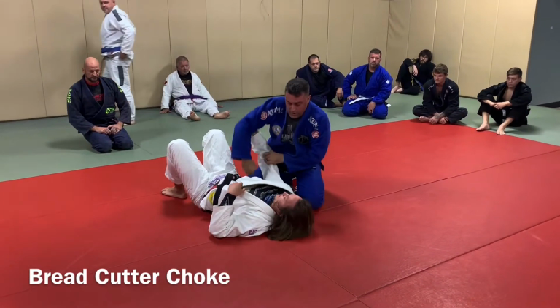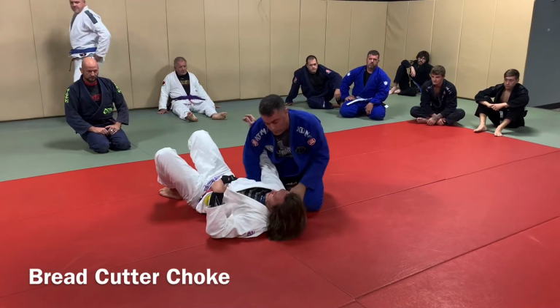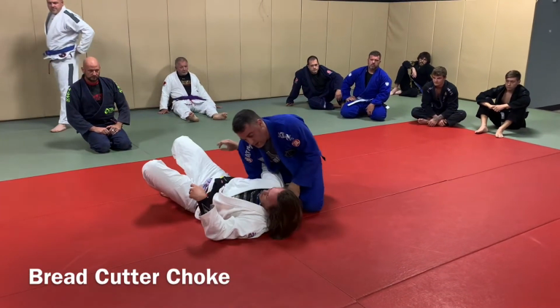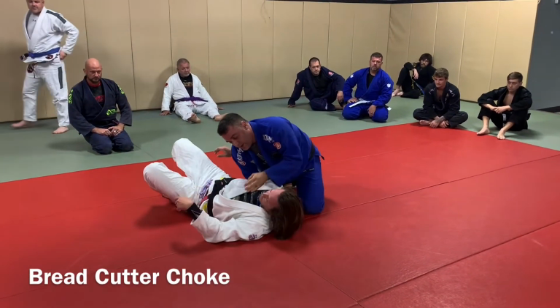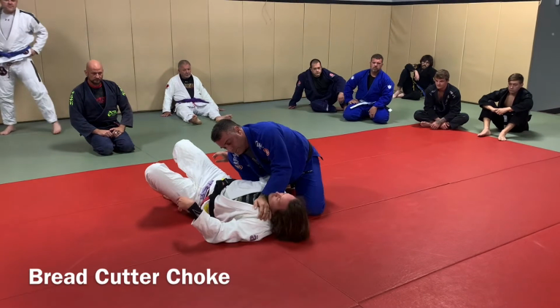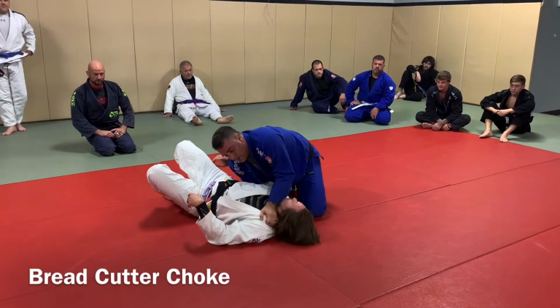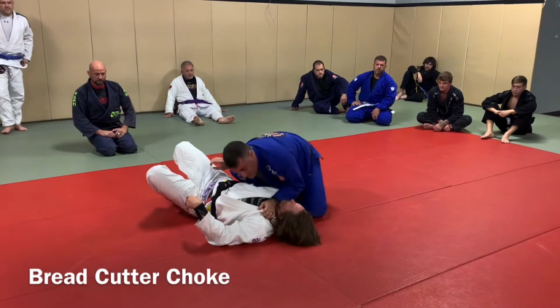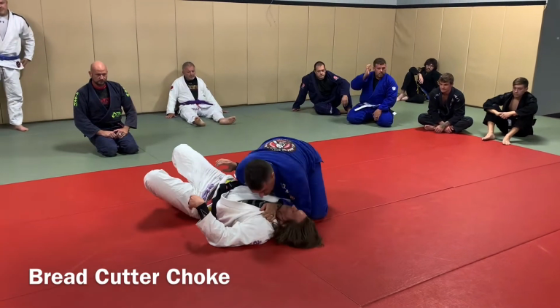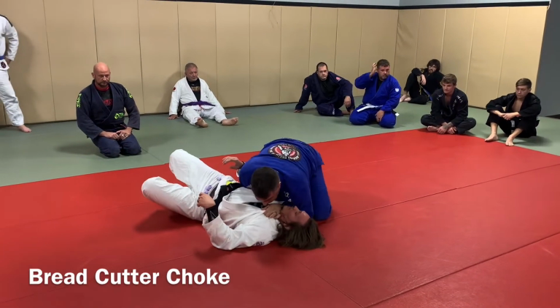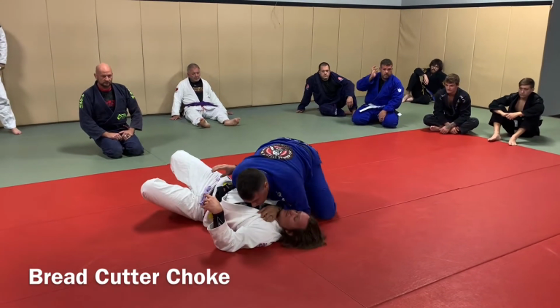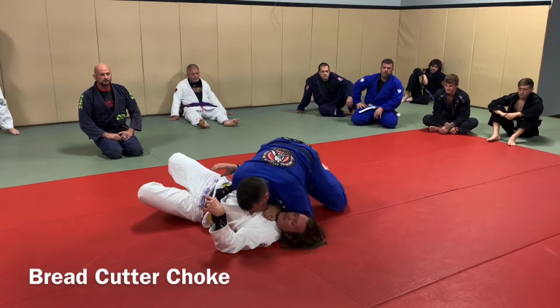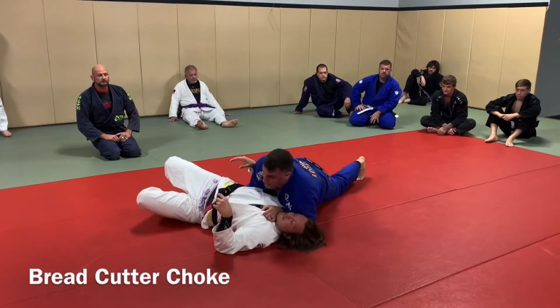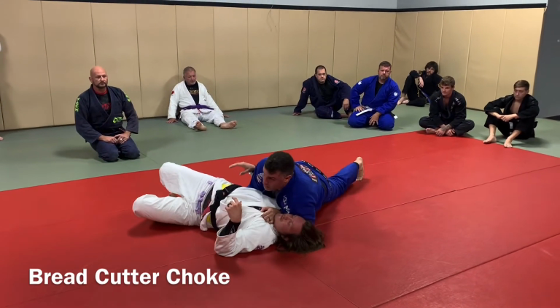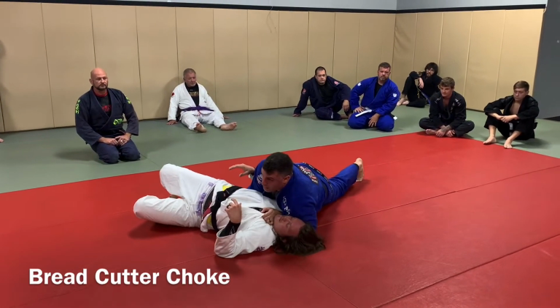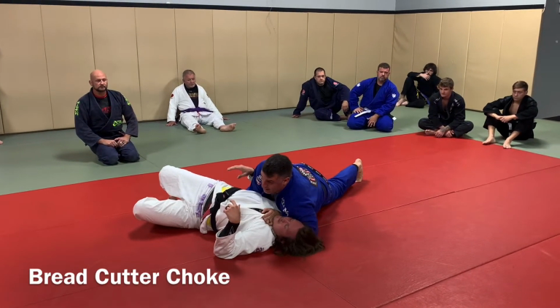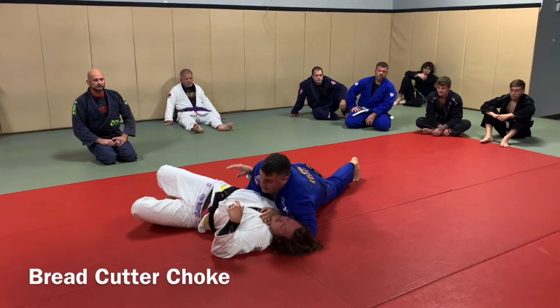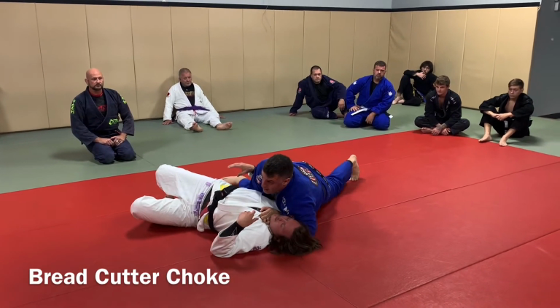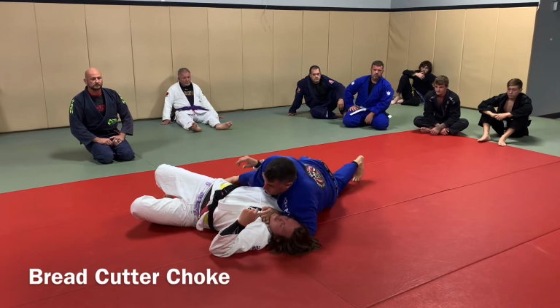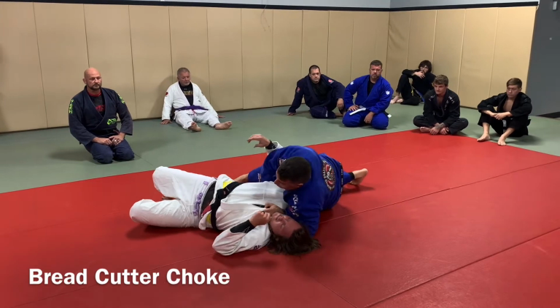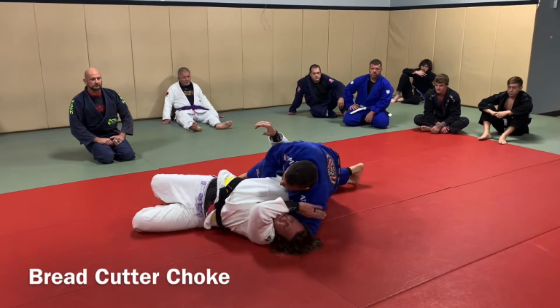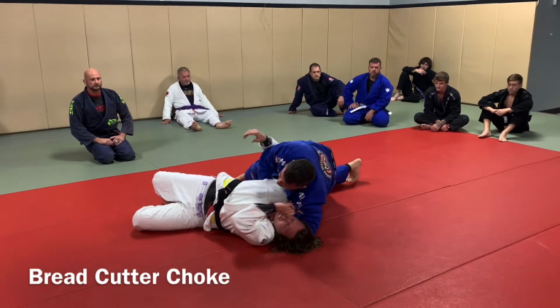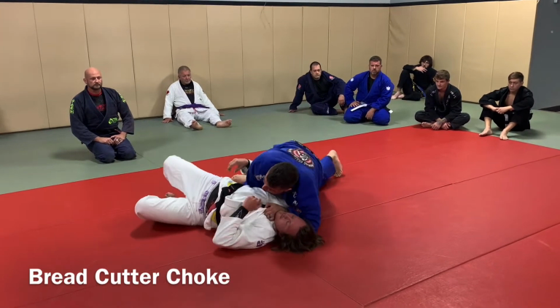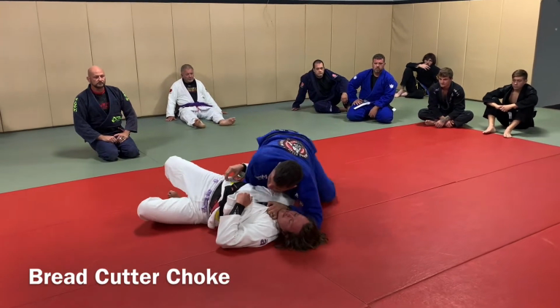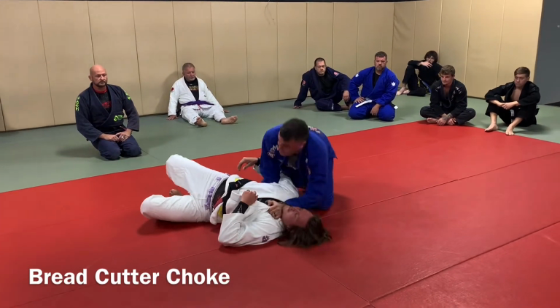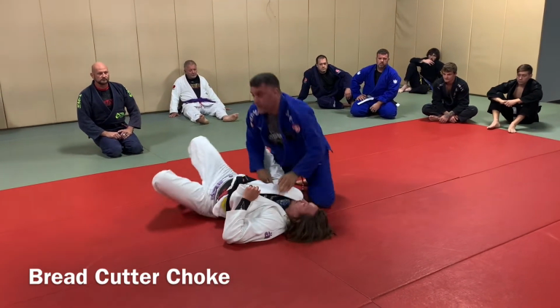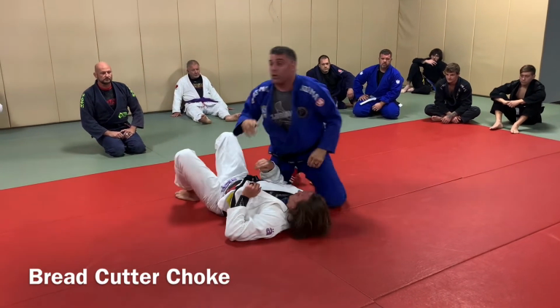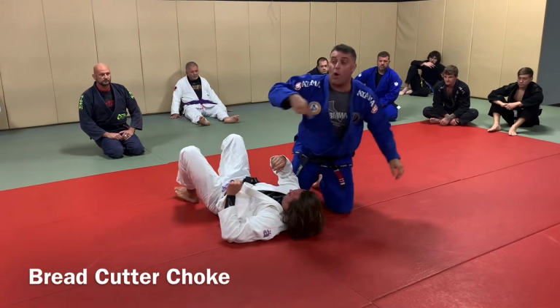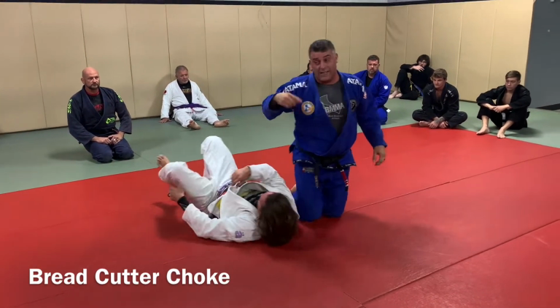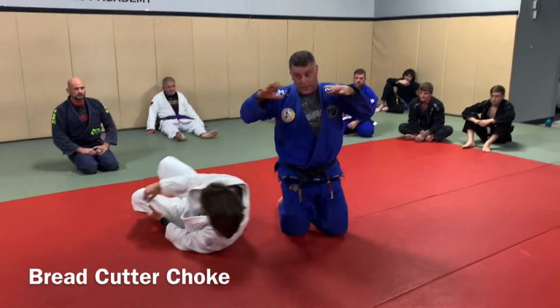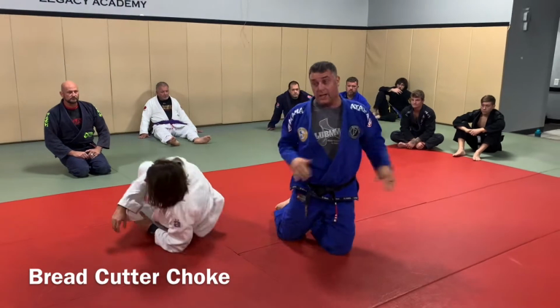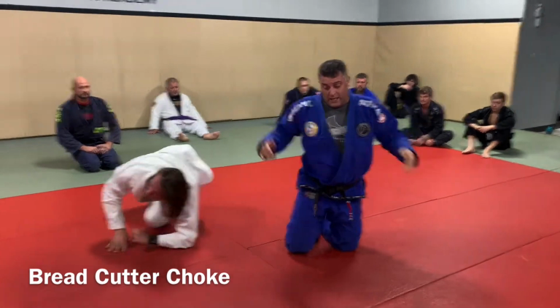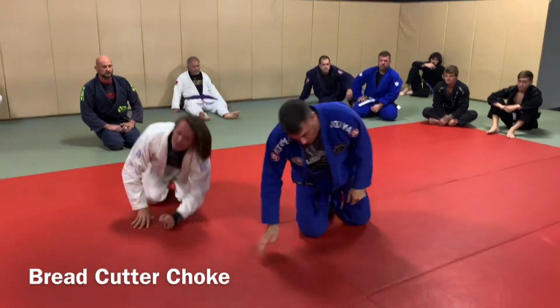This is your basic bread cutter. But it's not just drop the elbow right here, because right now I got nothing. When I start pulling this one — right there — is where it goes. So we're going to do all of this in motion.